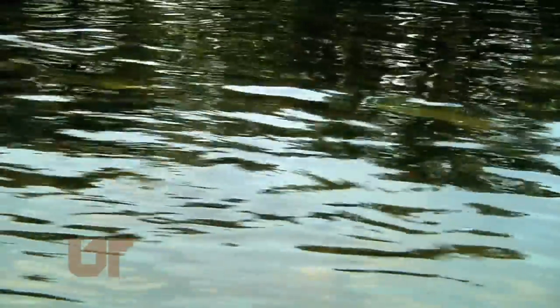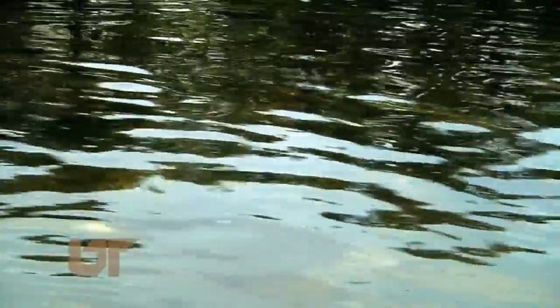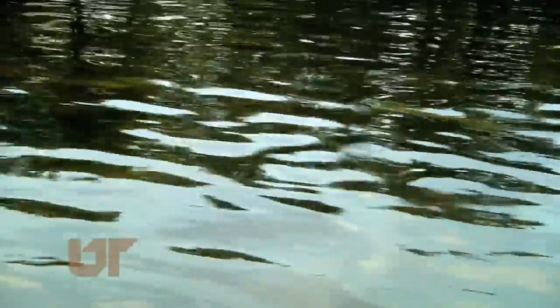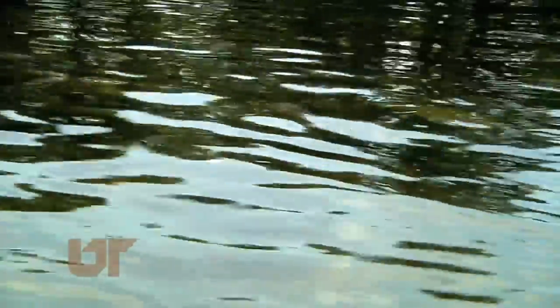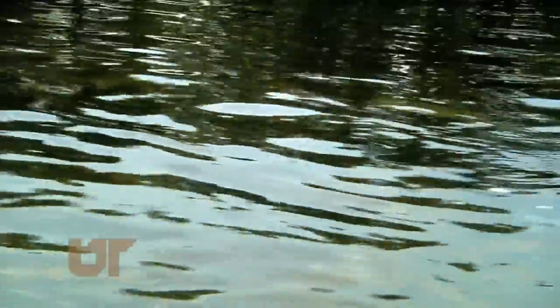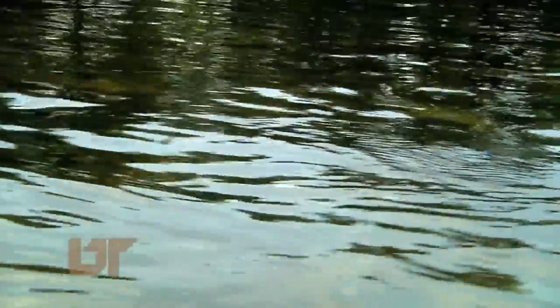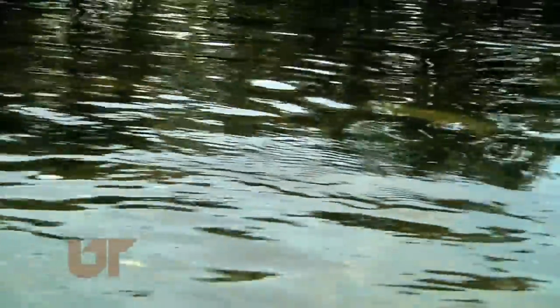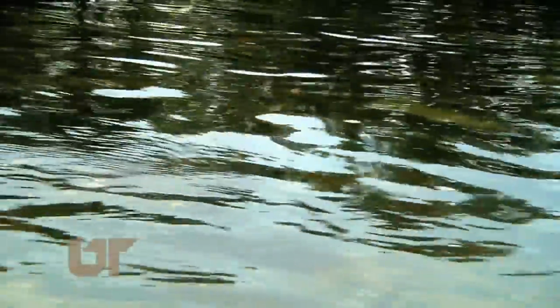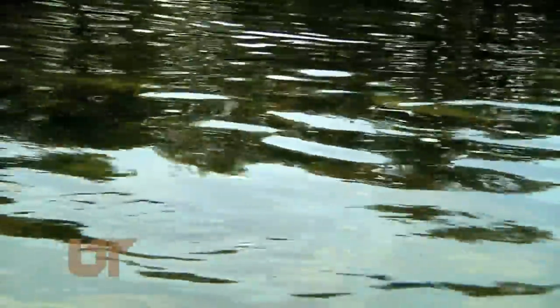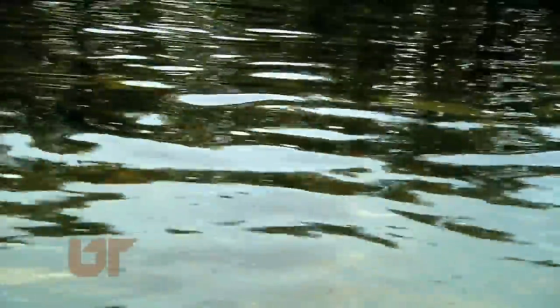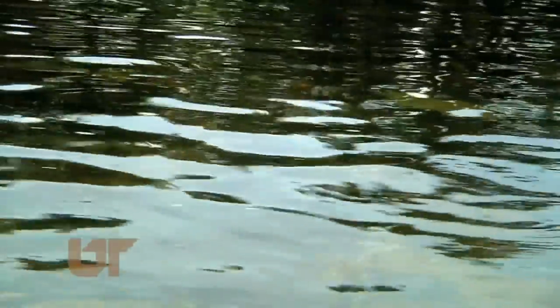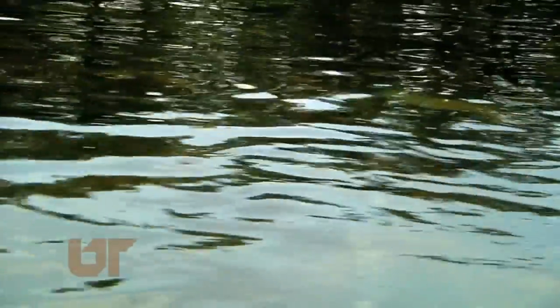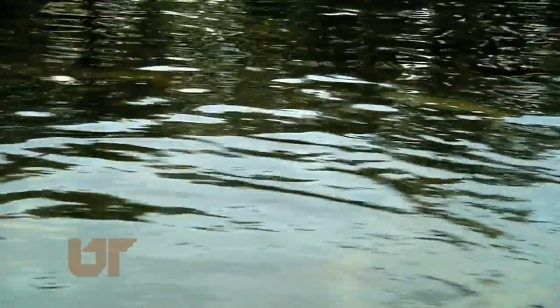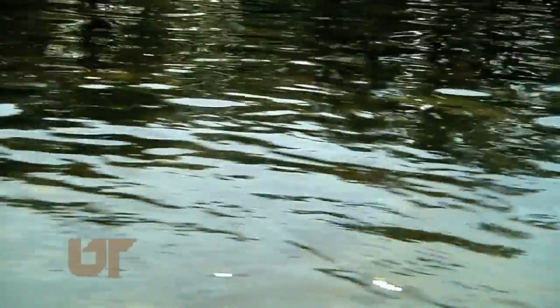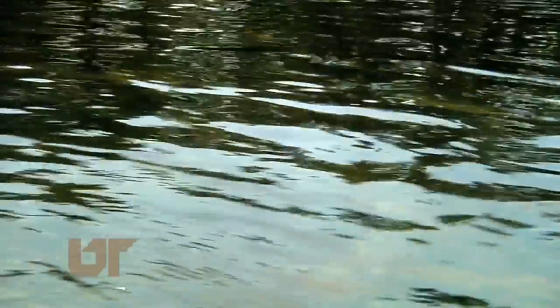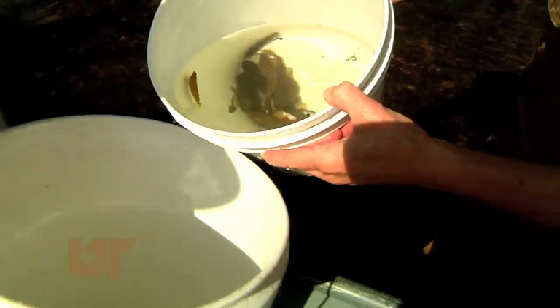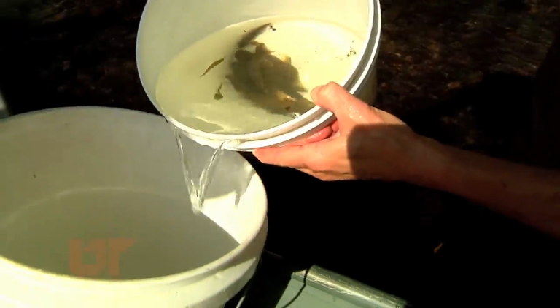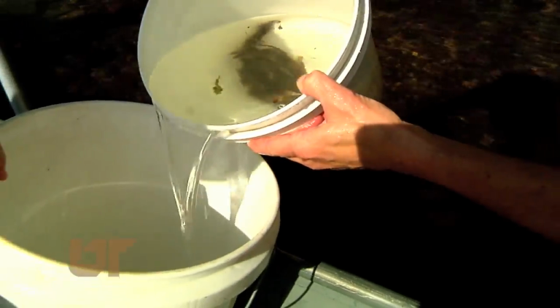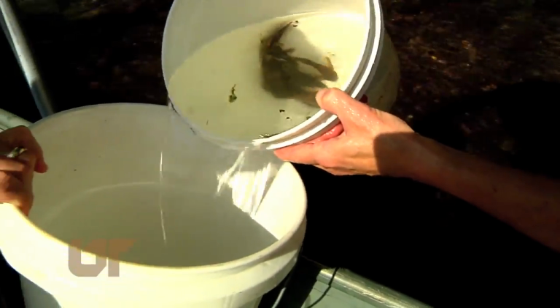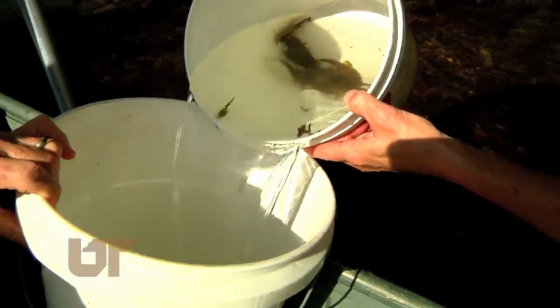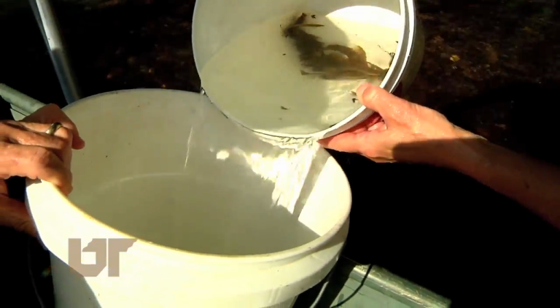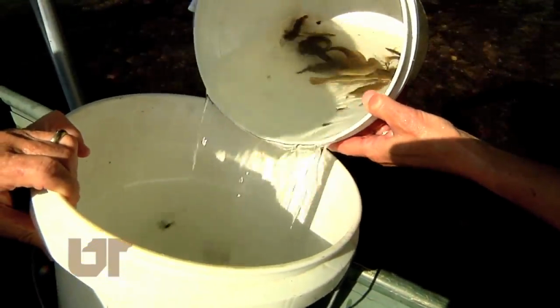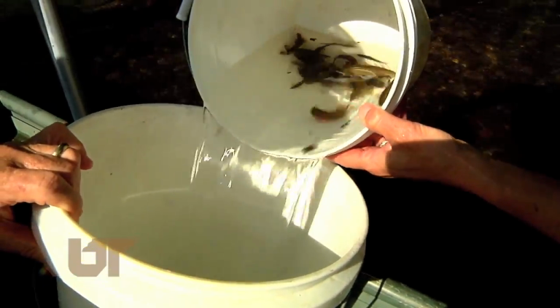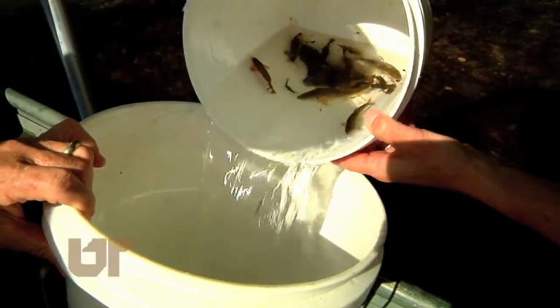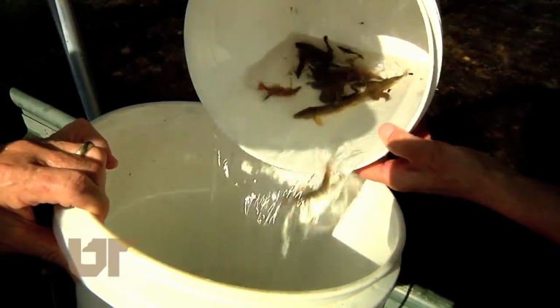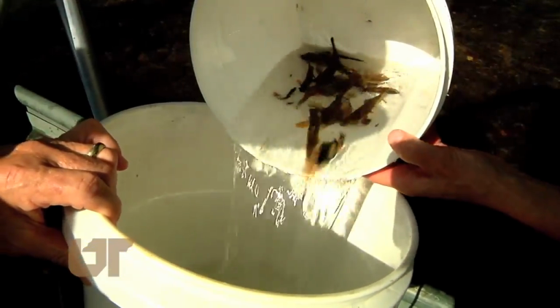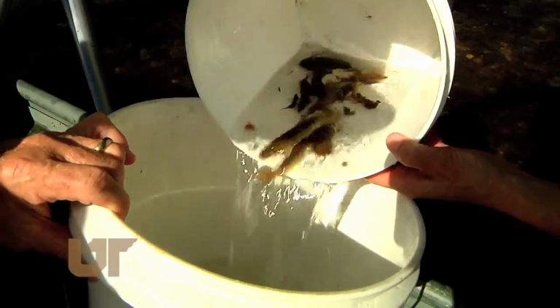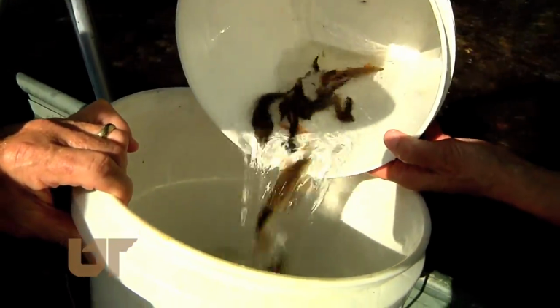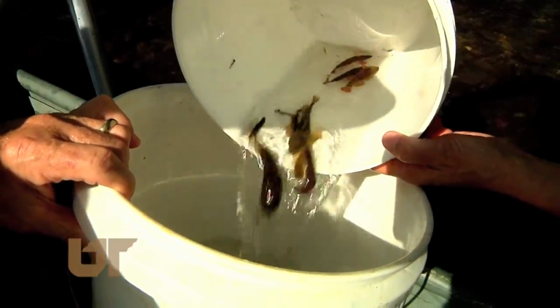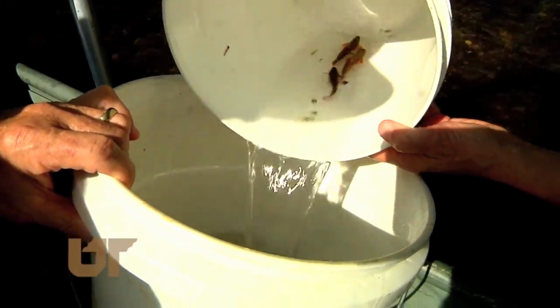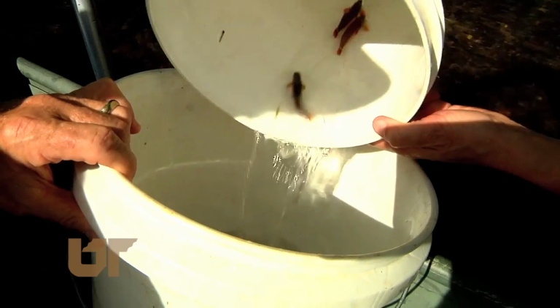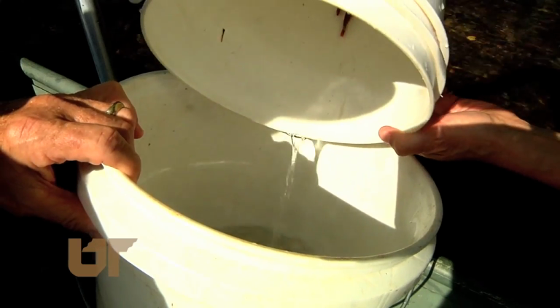Previous results are much like the water here — very clear. This river will now support life. This is Chuck Denny reporting.